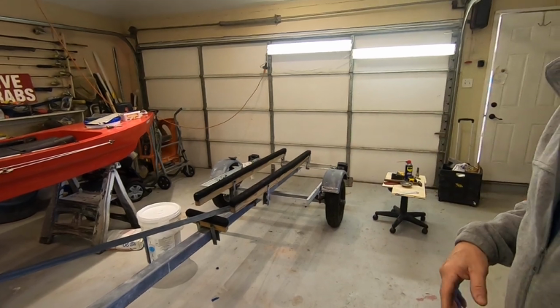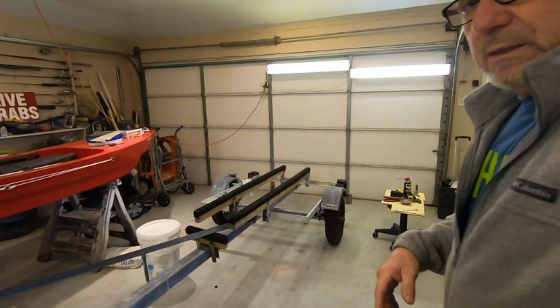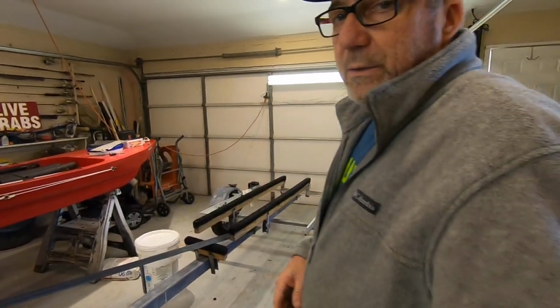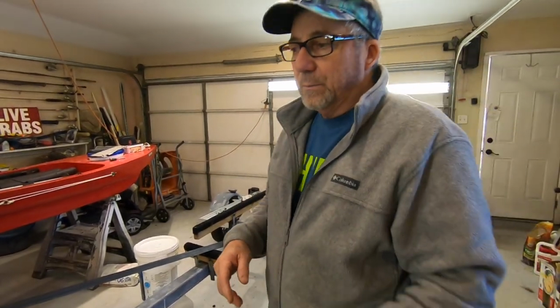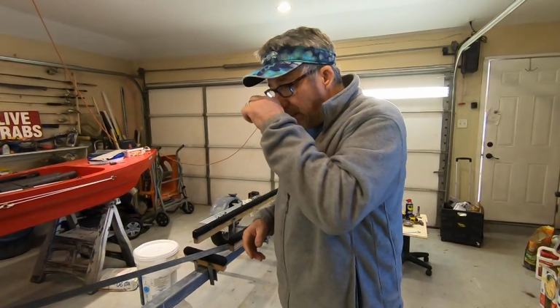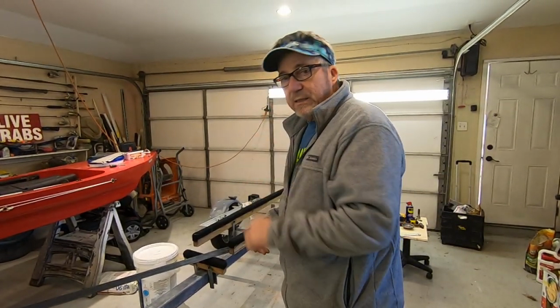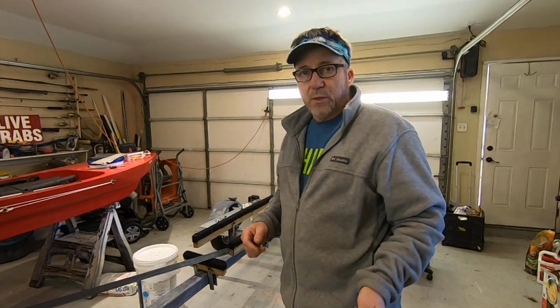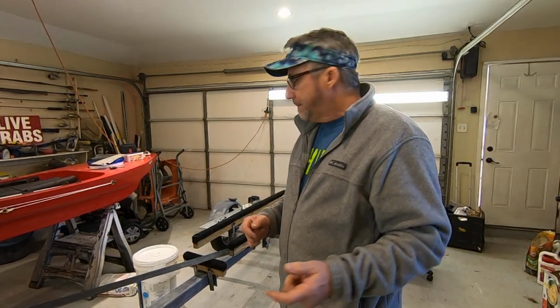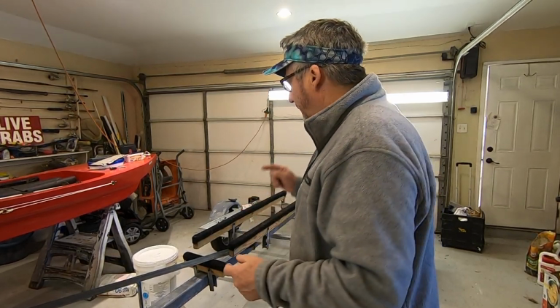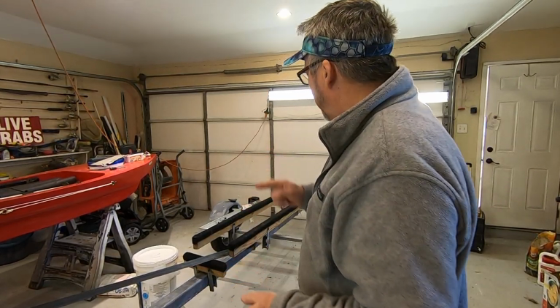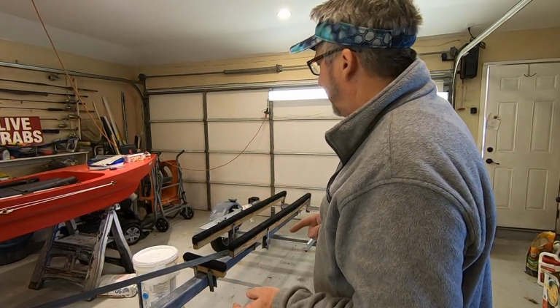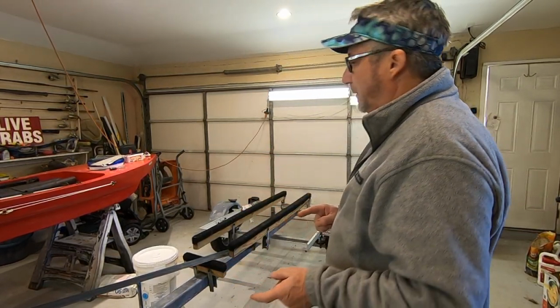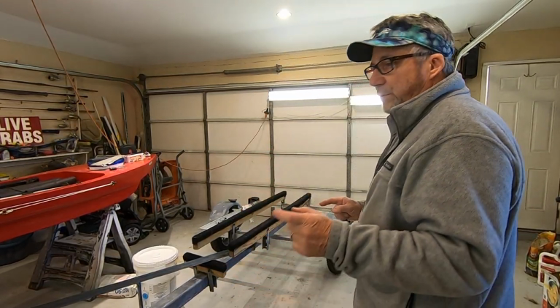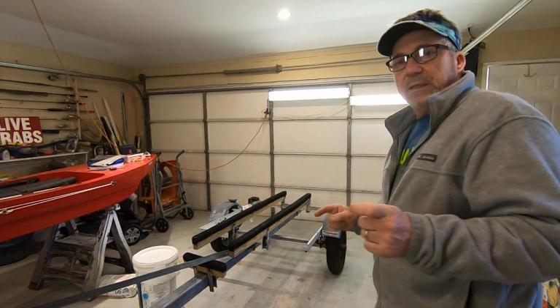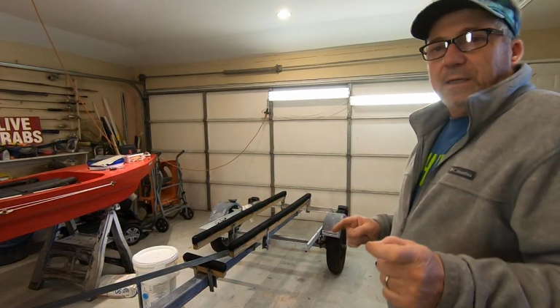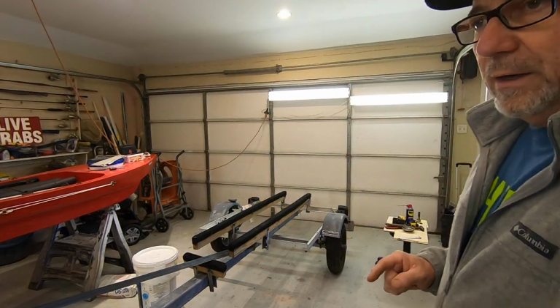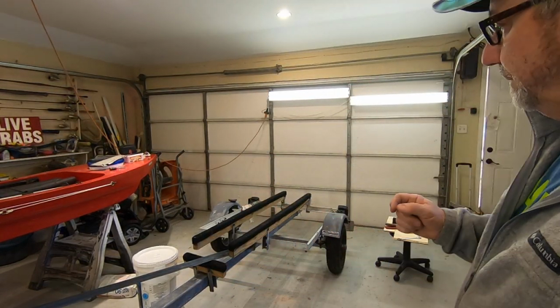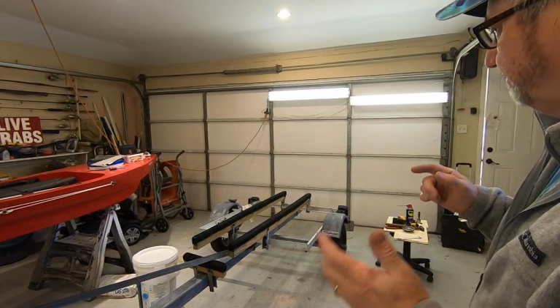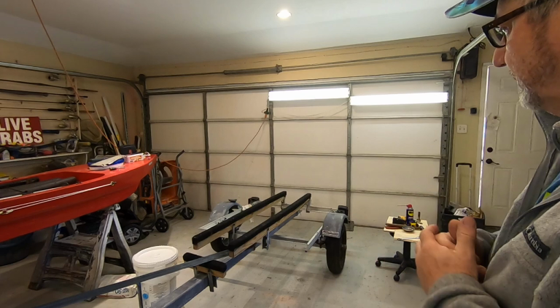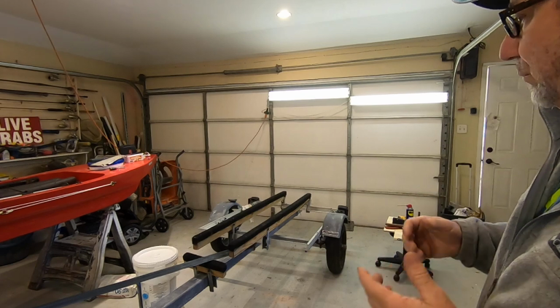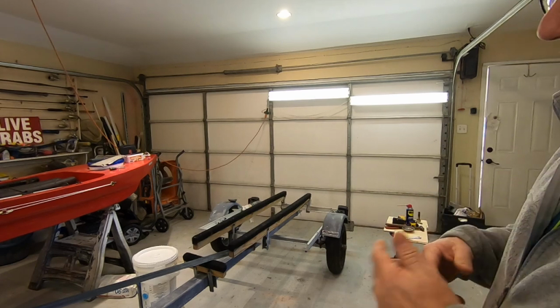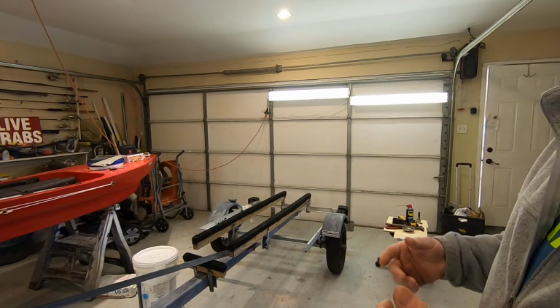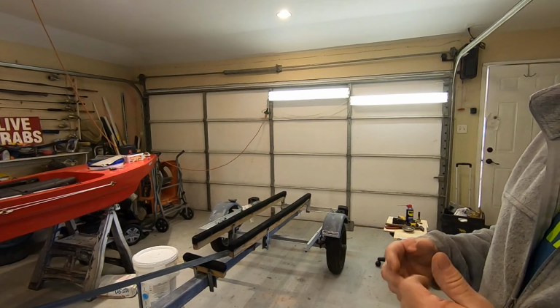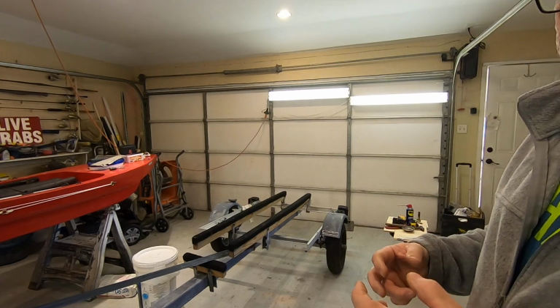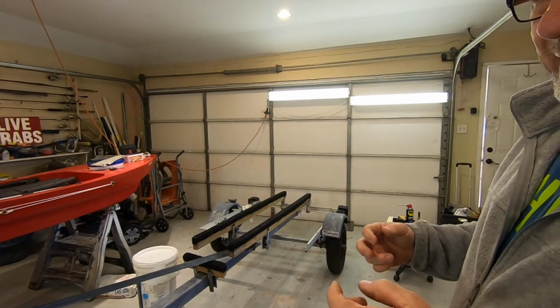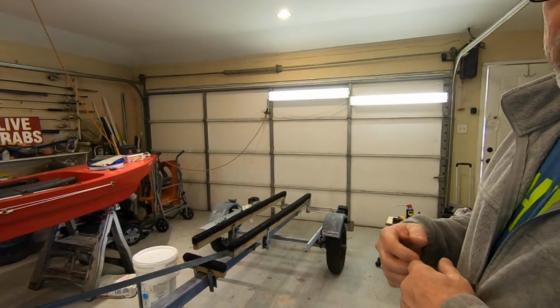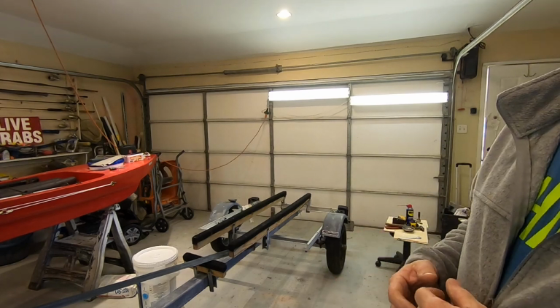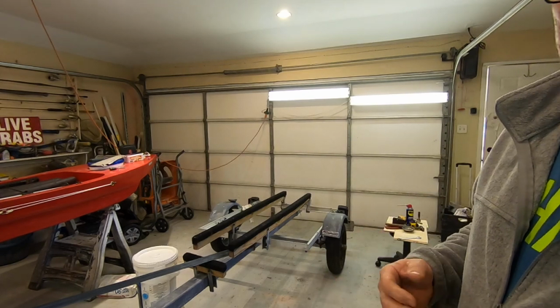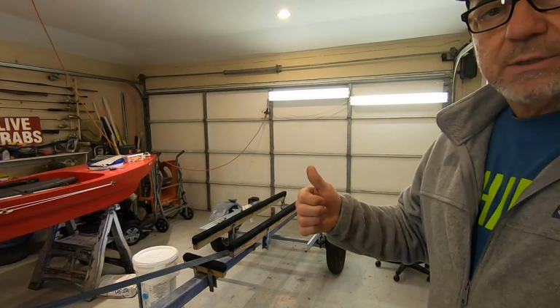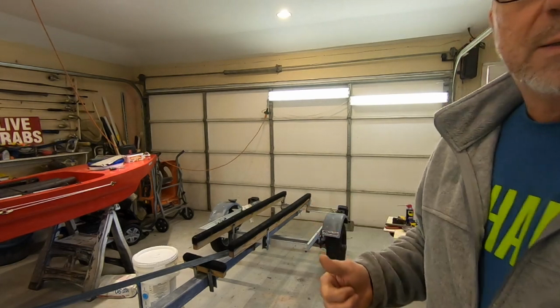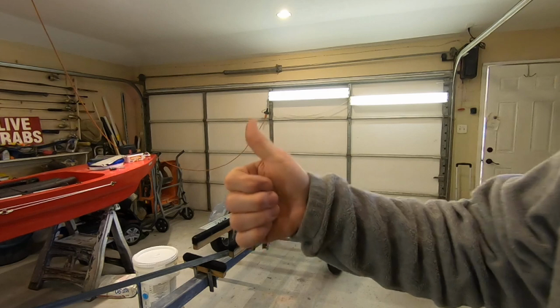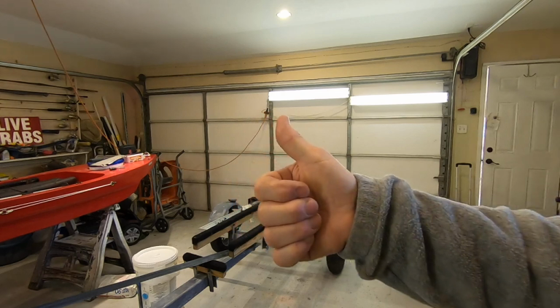Alright, thanks for watching. Please like and subscribe. Hit that notification bell so that every time I have a video come out it should notify you. I appreciate you watching — thank you.